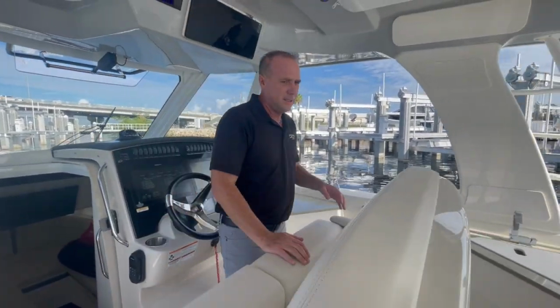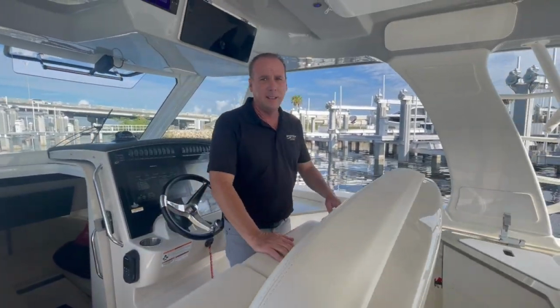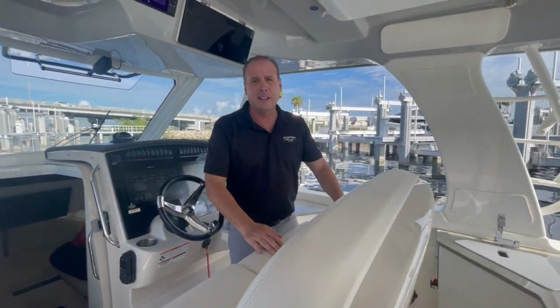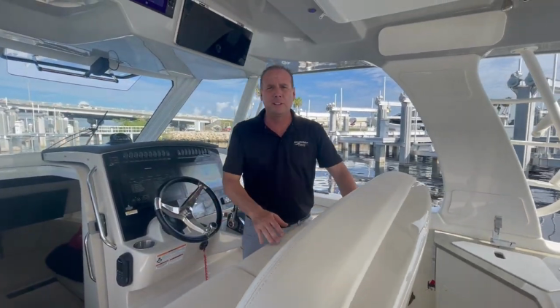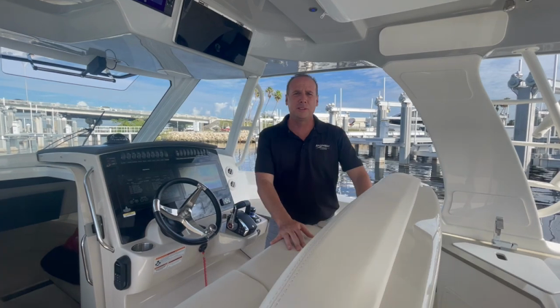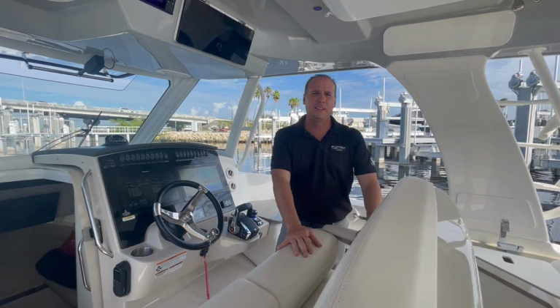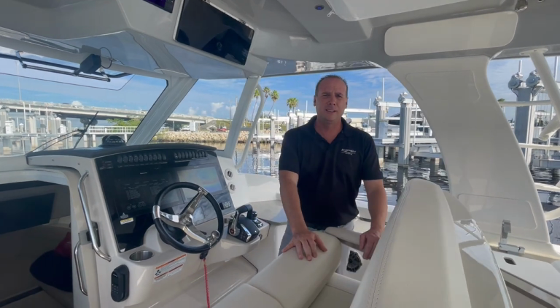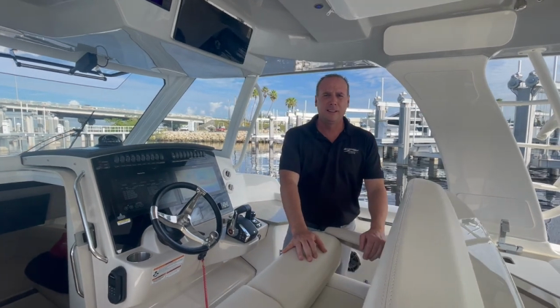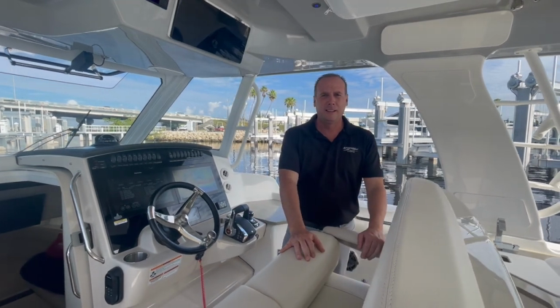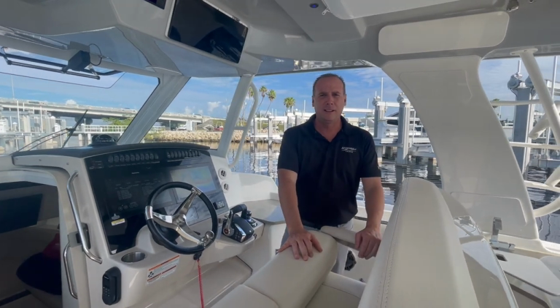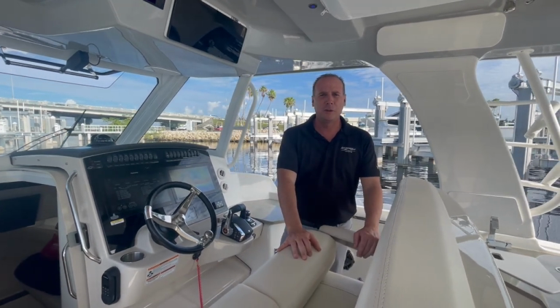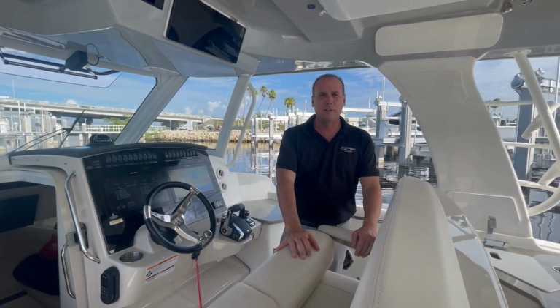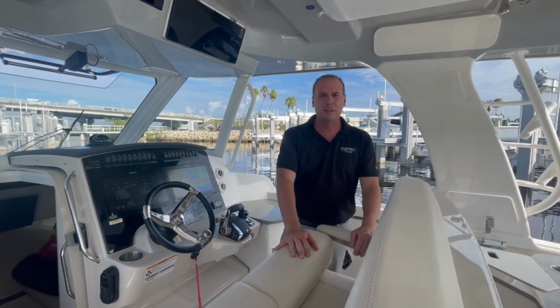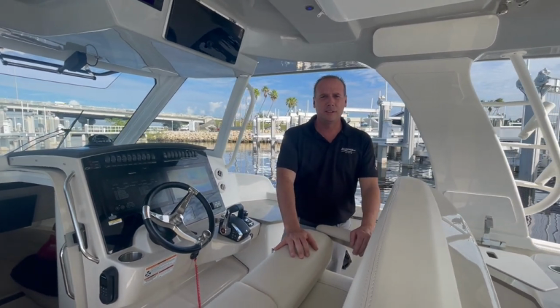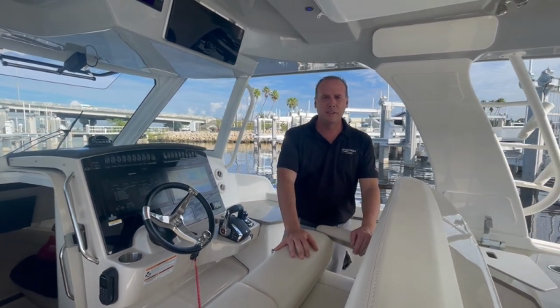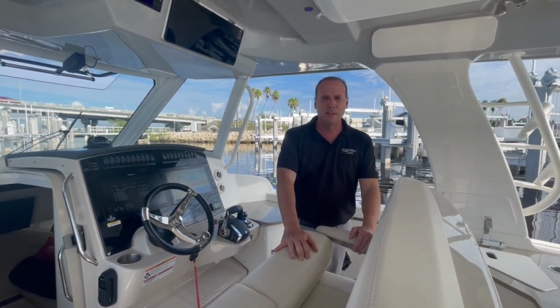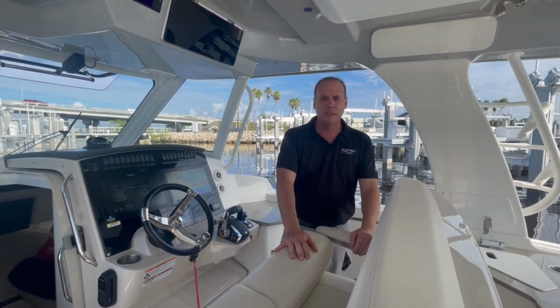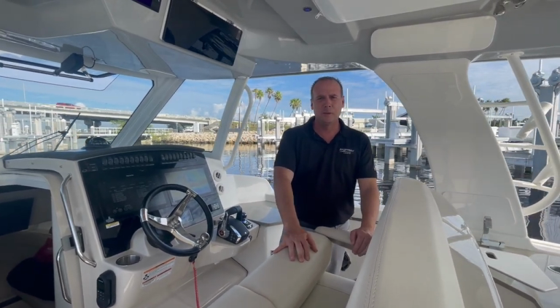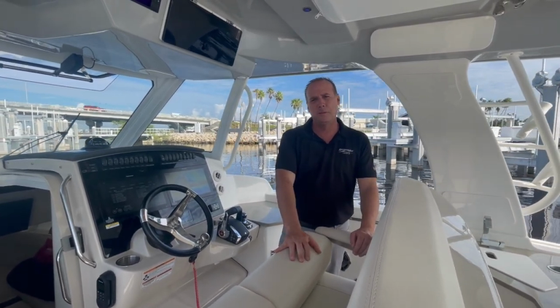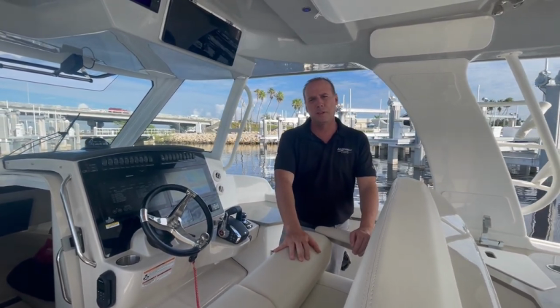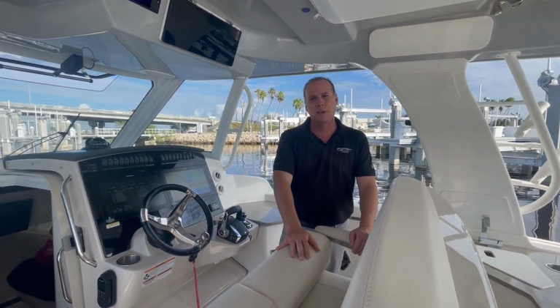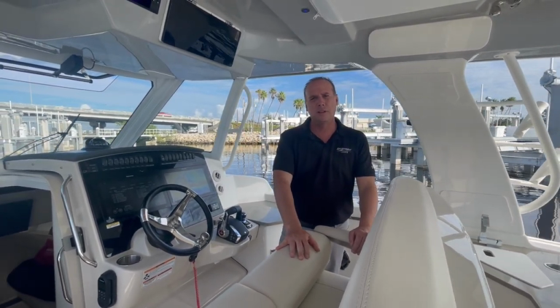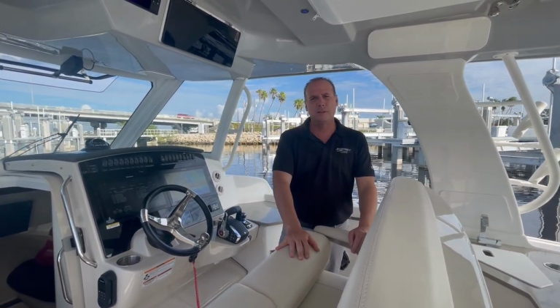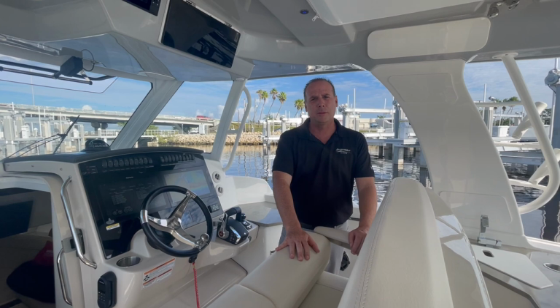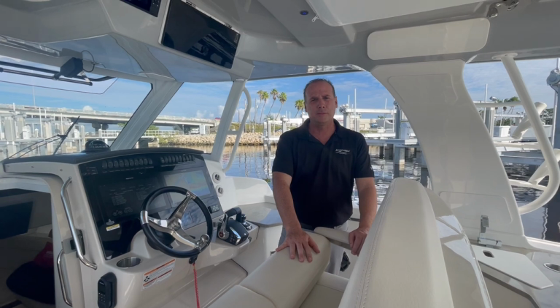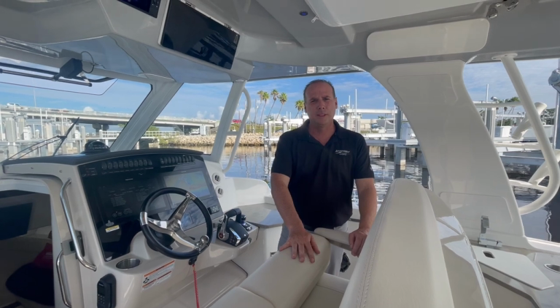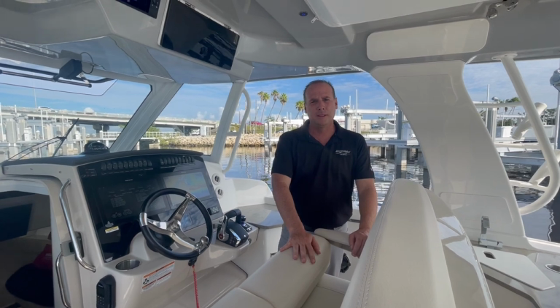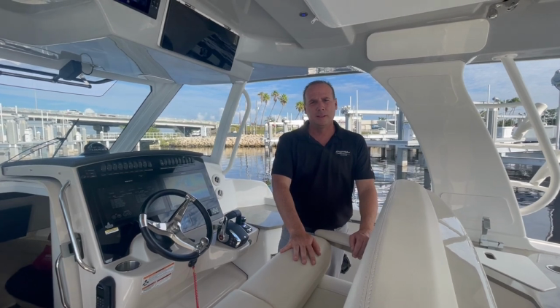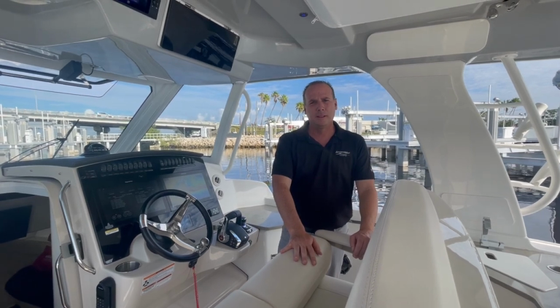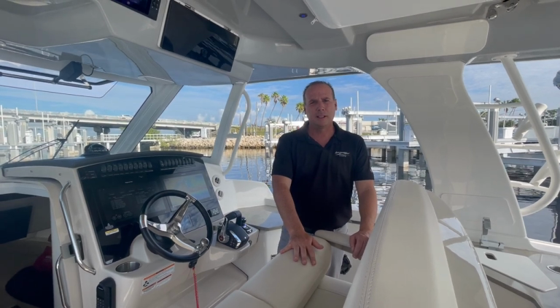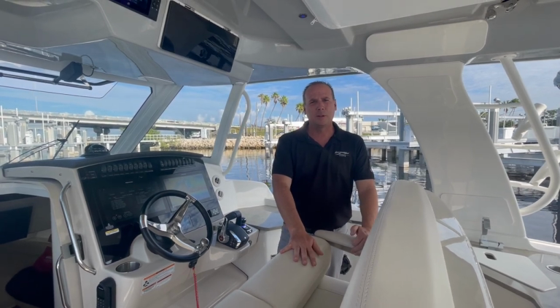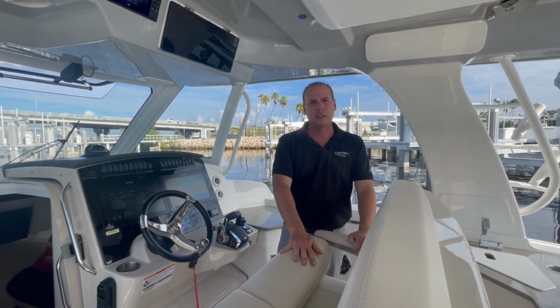And that concludes our tour of this new Boston Whaler 350 Realm. Thank you for your time.